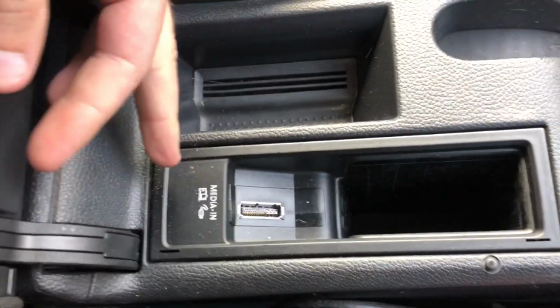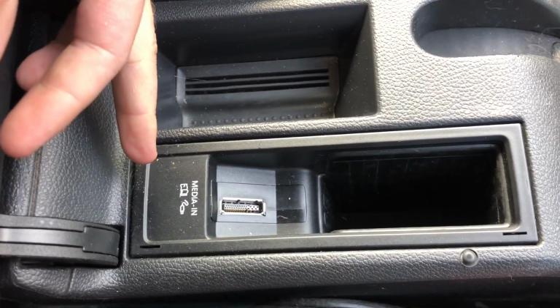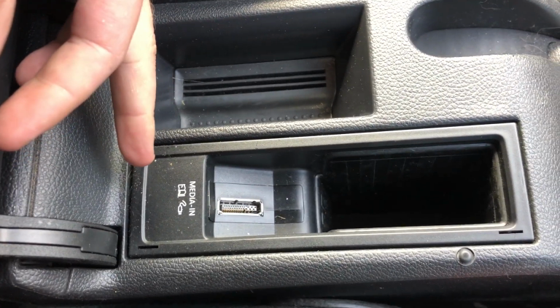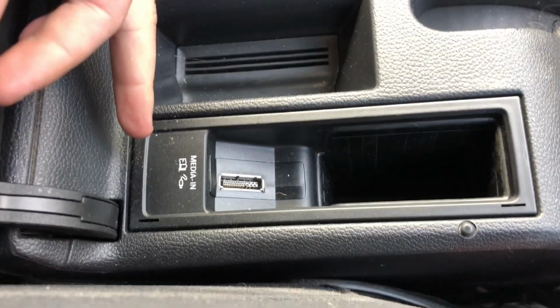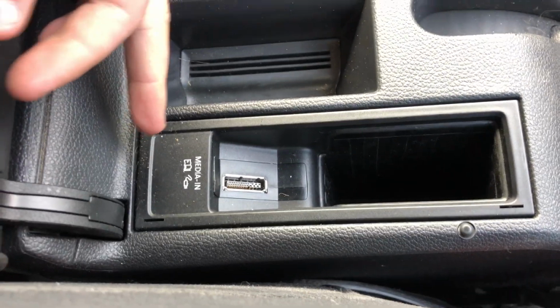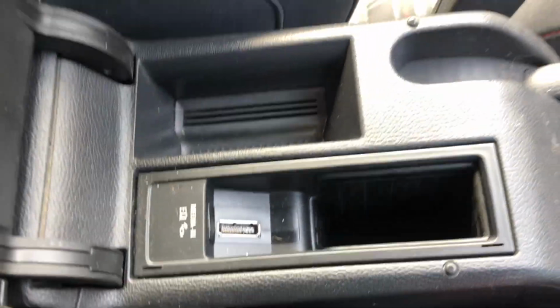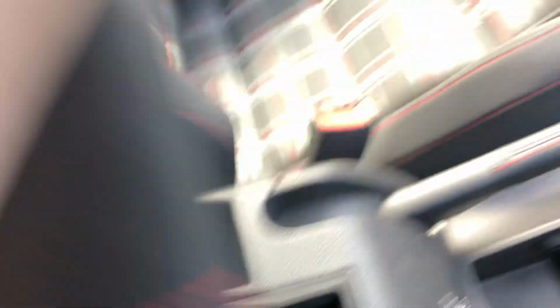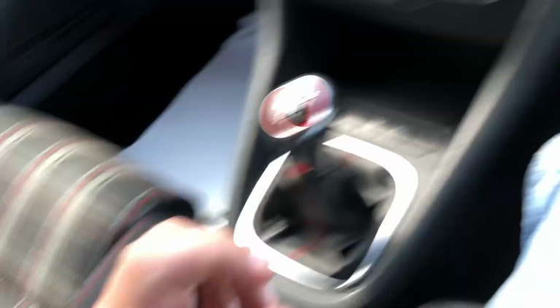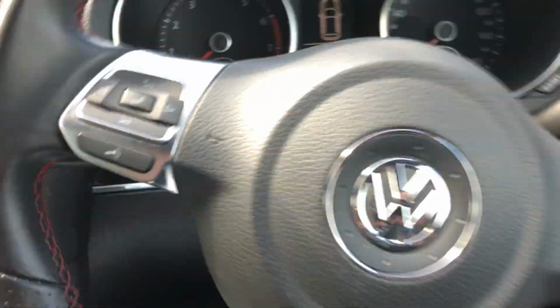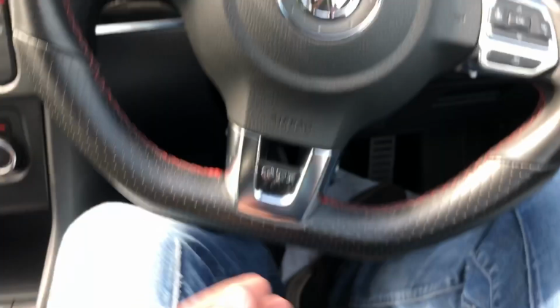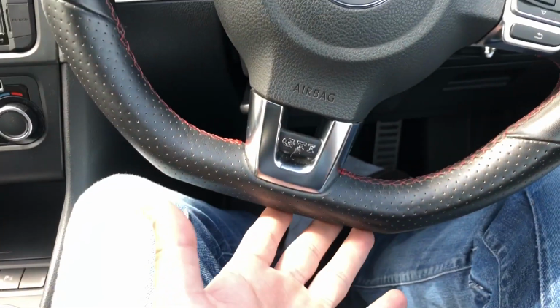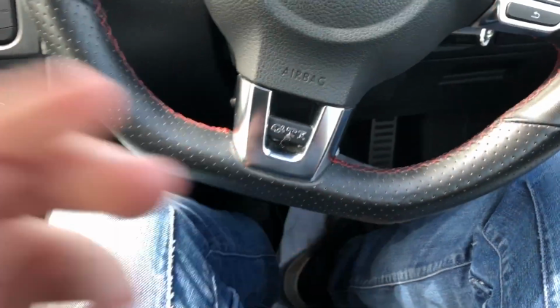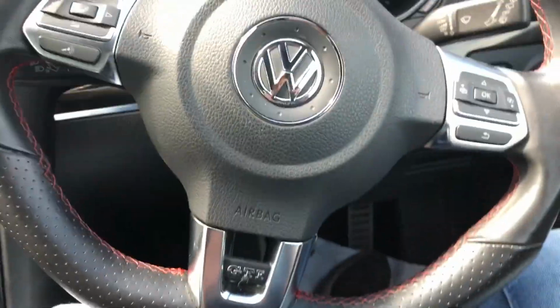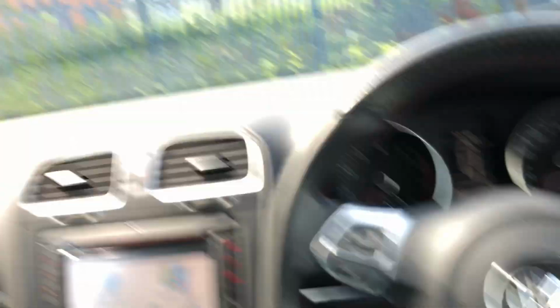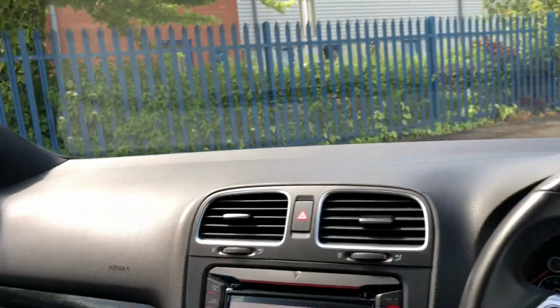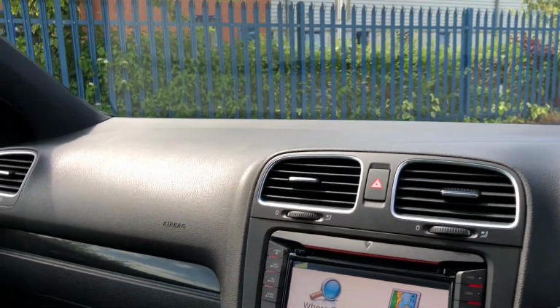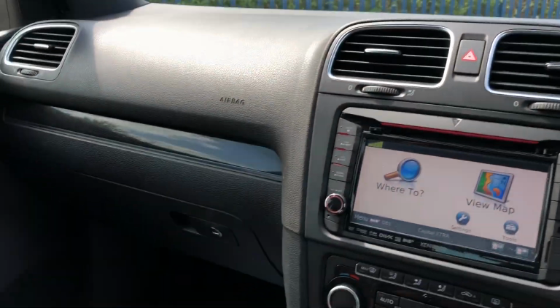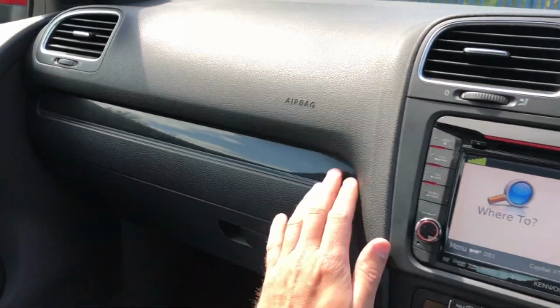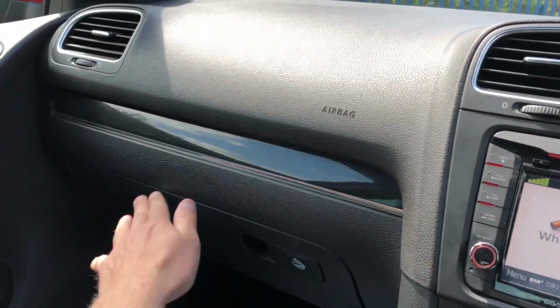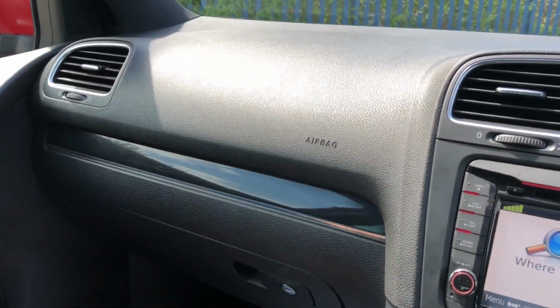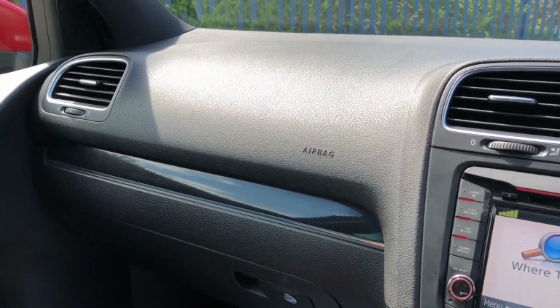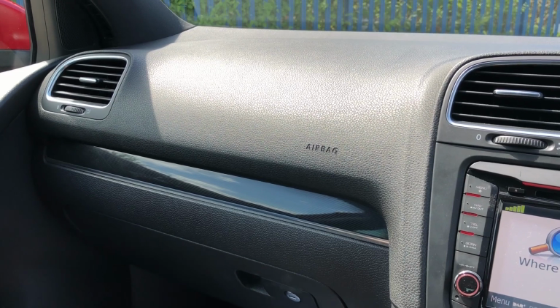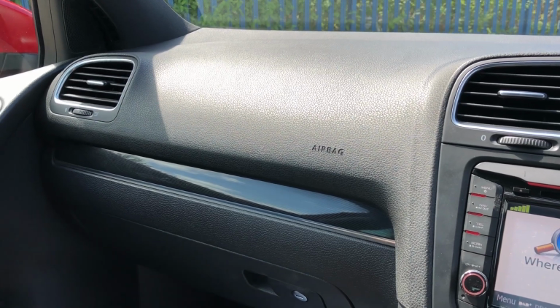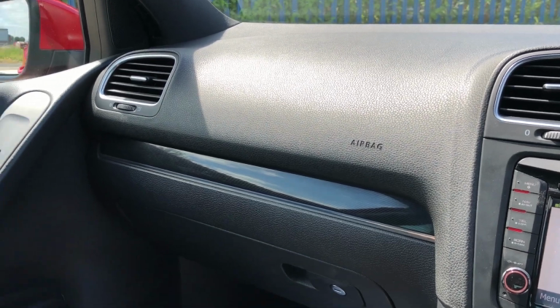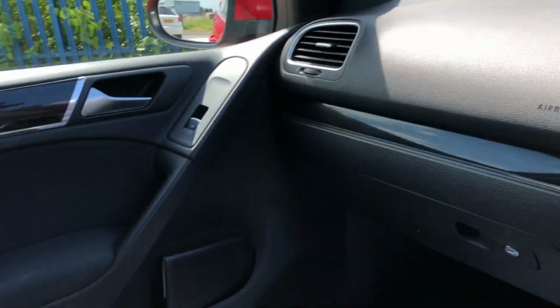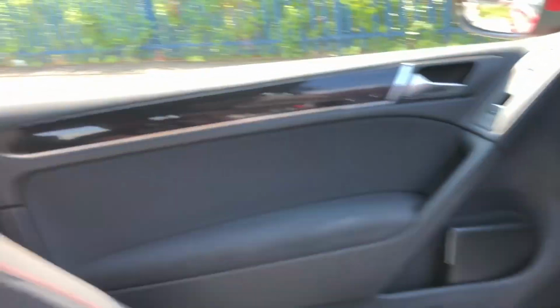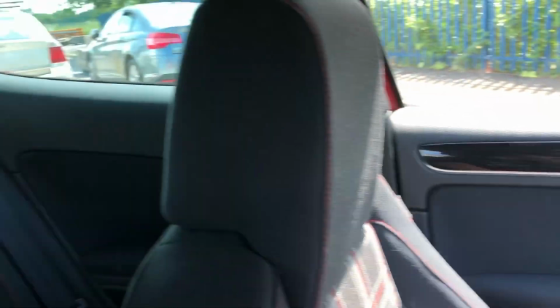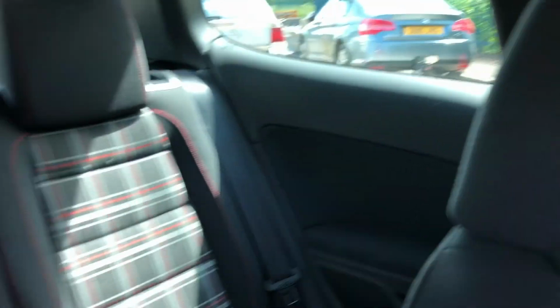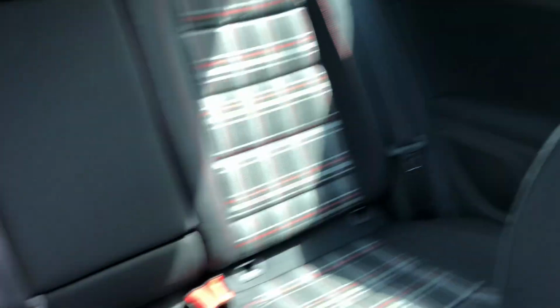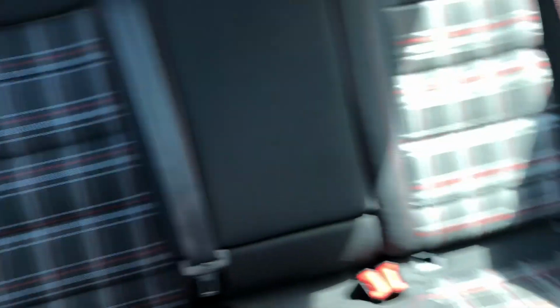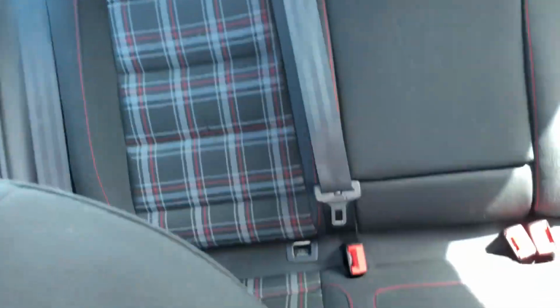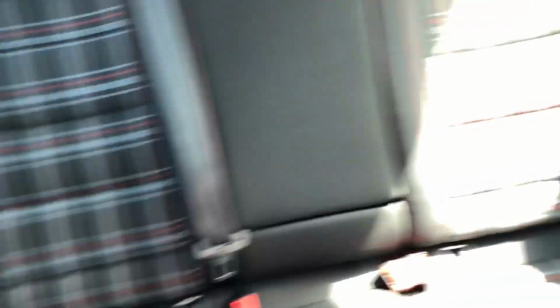You've got your media streaming connectivity there as well. You've also got a flat-bottom steering wheel, airbags on both sides, and all the rear seats in the back are in really good condition.